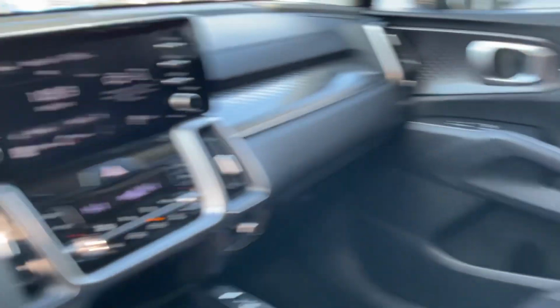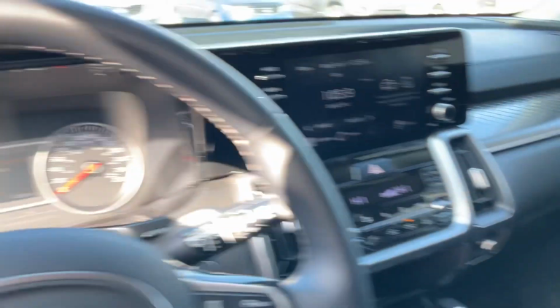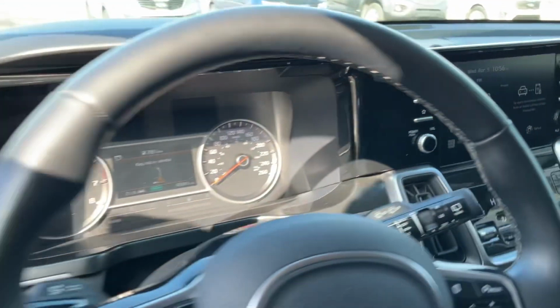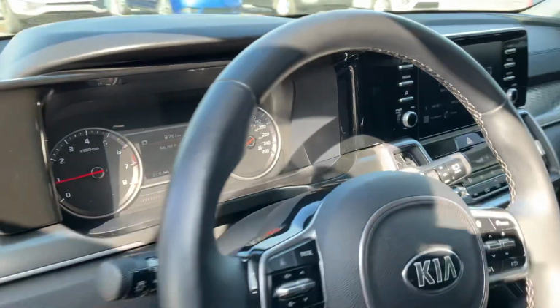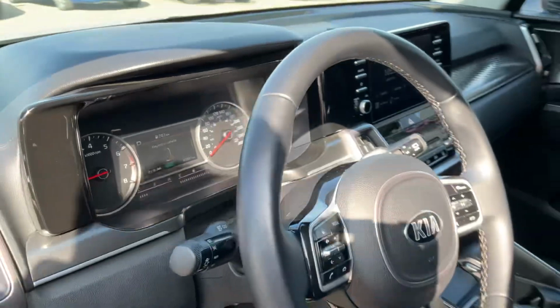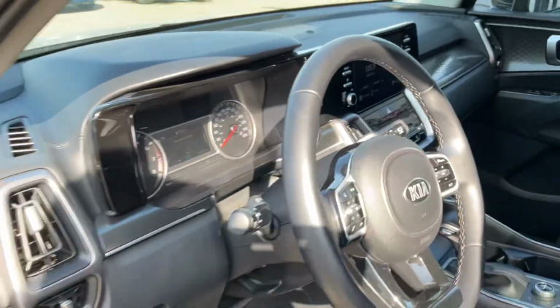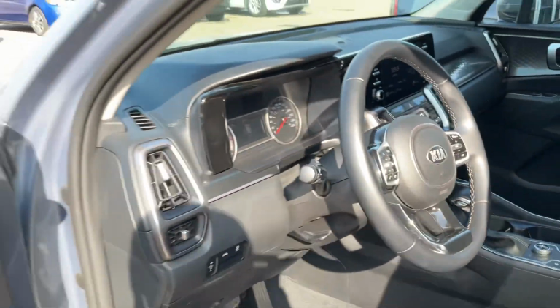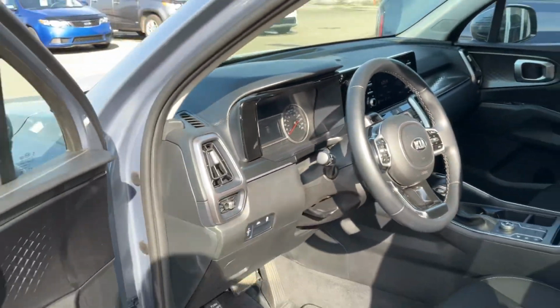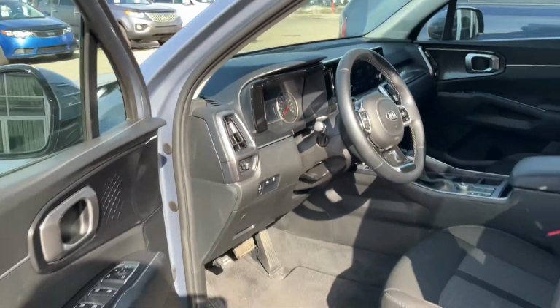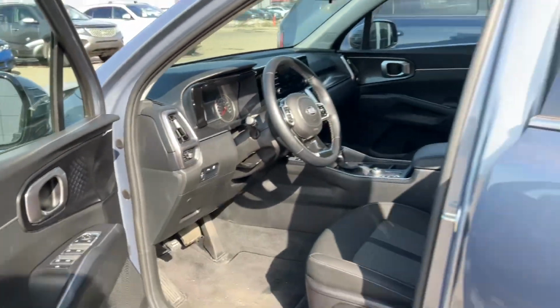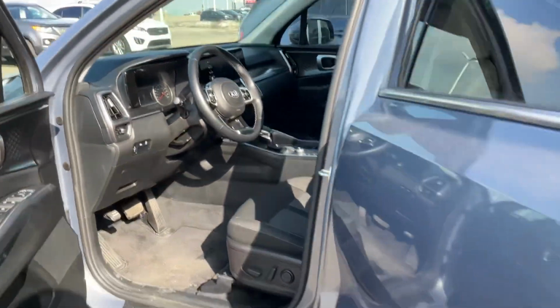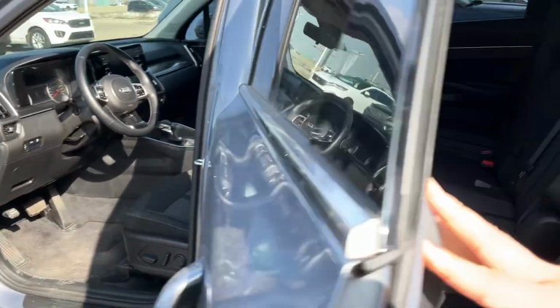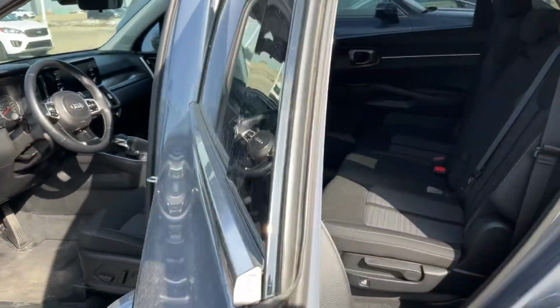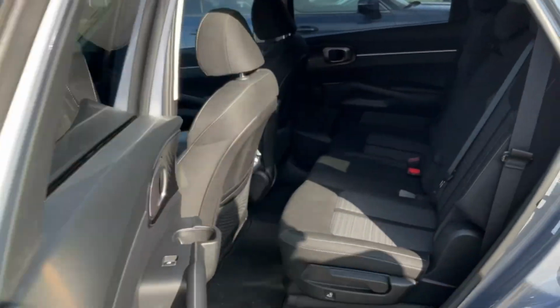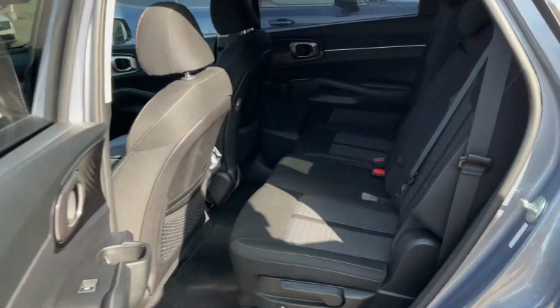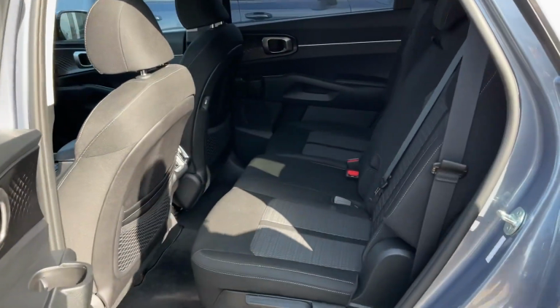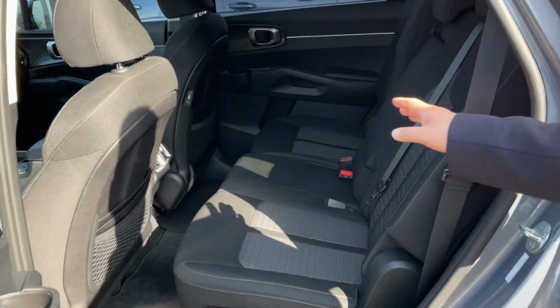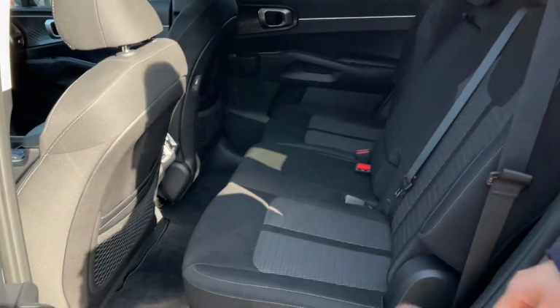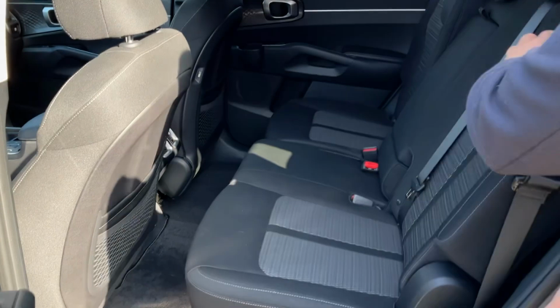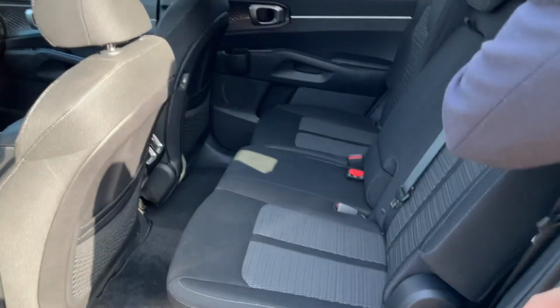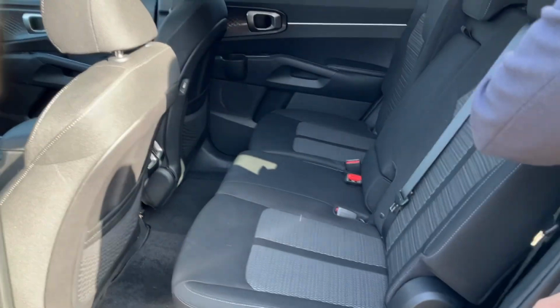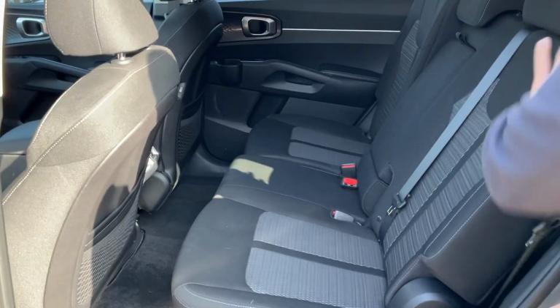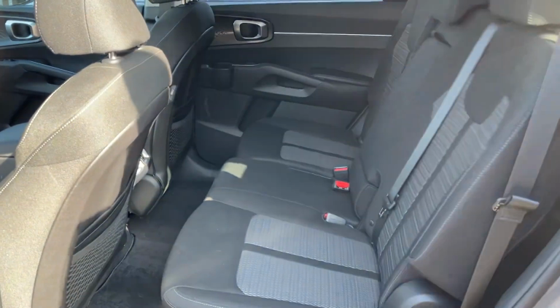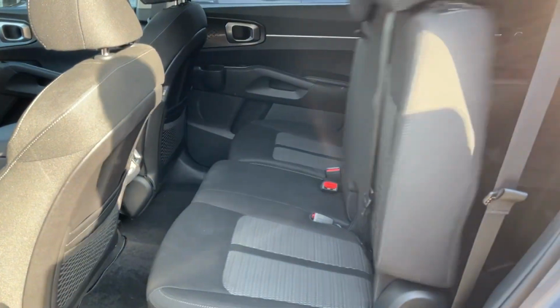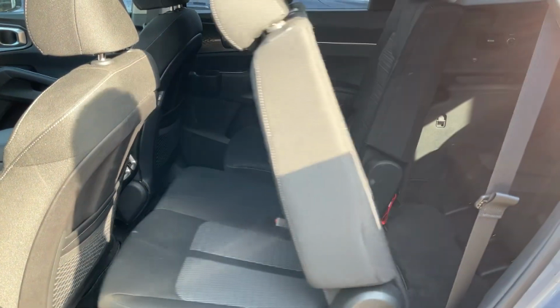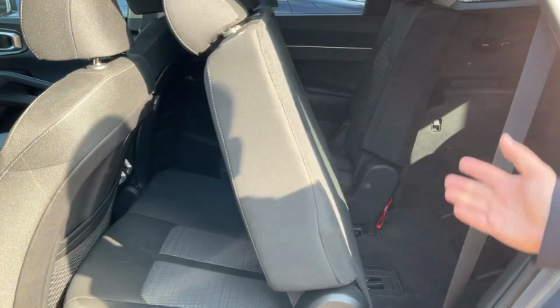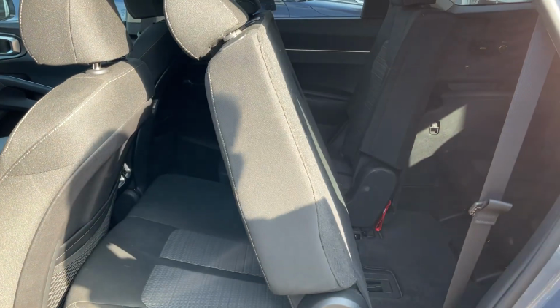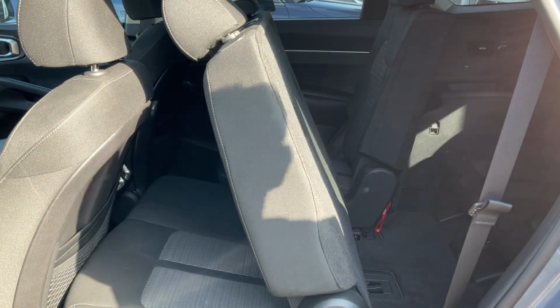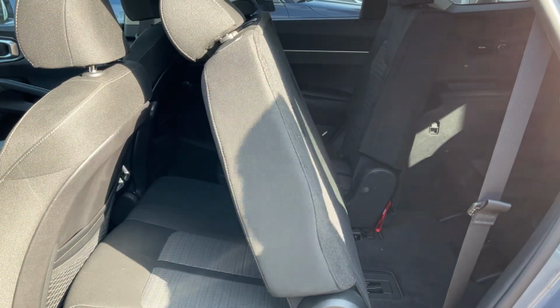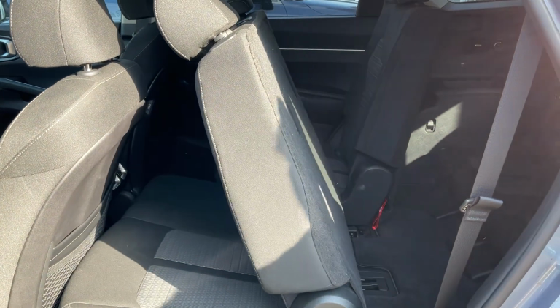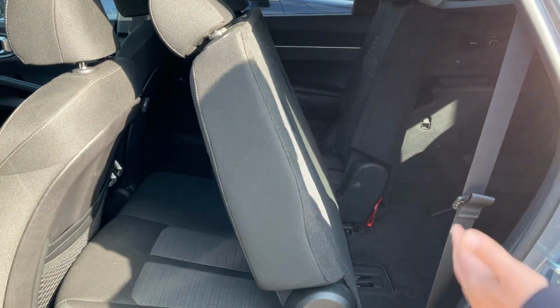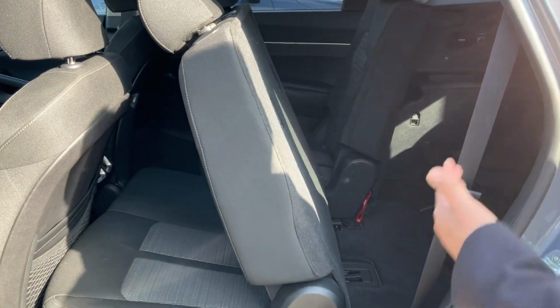They also have 7 passengers, so 3 seats on the second row. It's easy to get in and out — they have a button here. Press it and it automatically pulls the chair forward so you can go in and out easily.